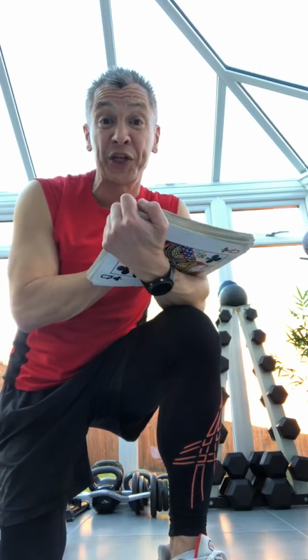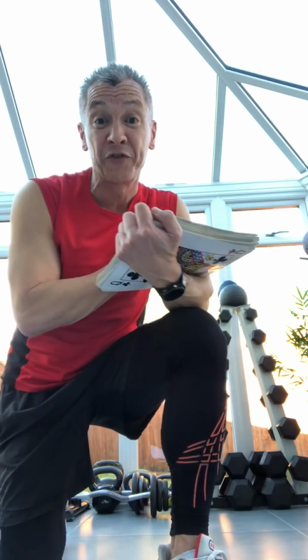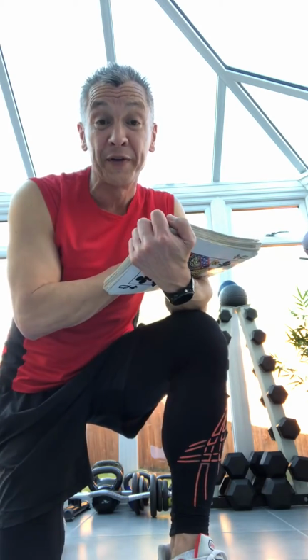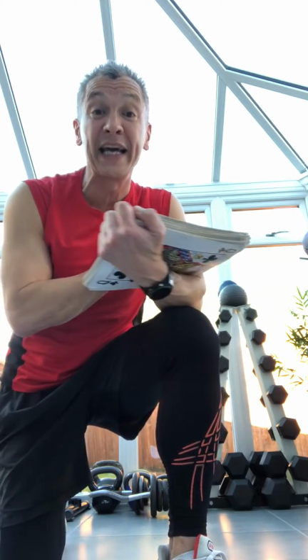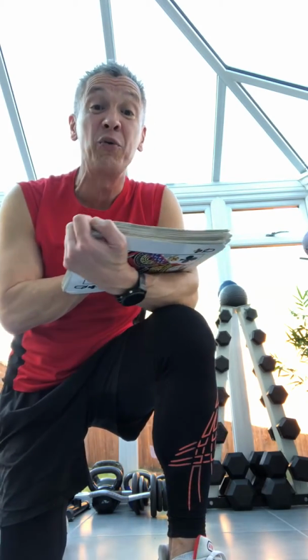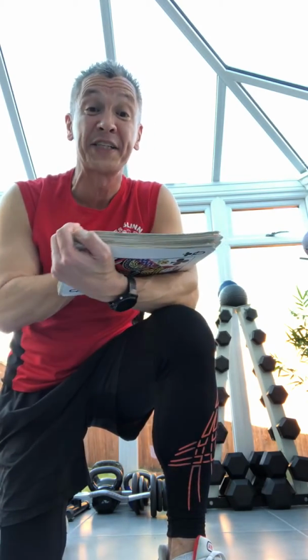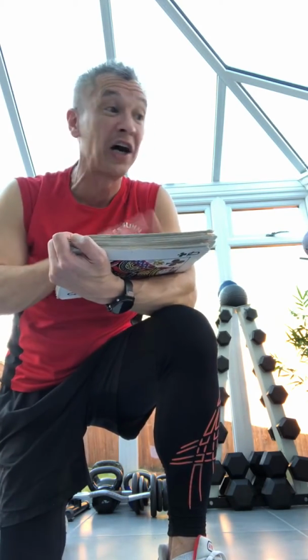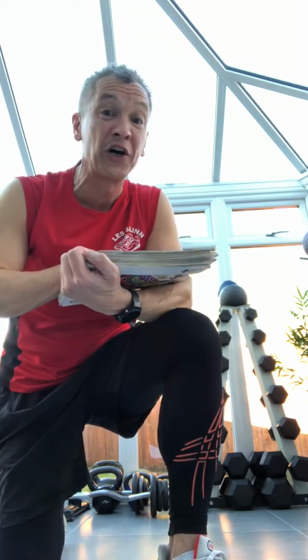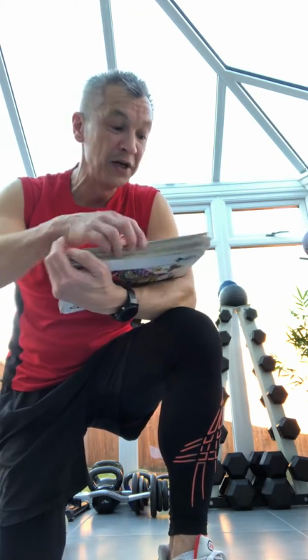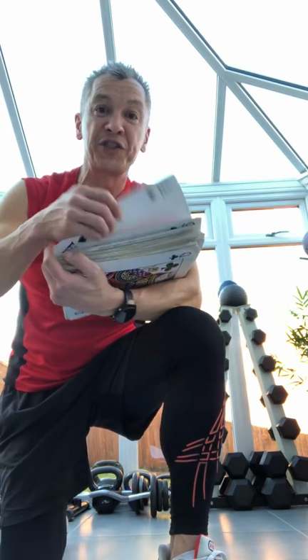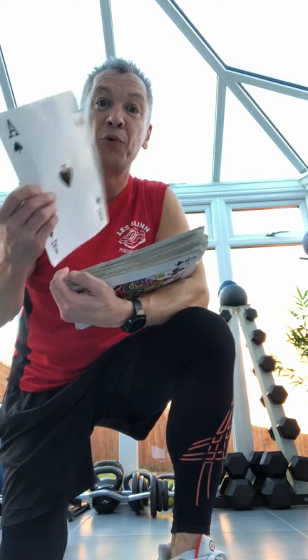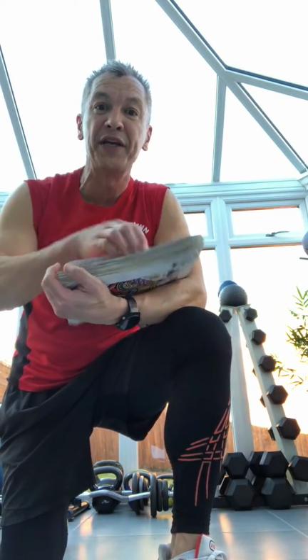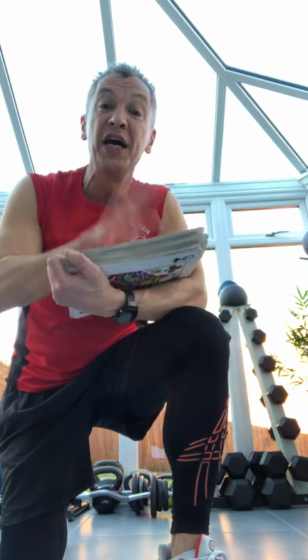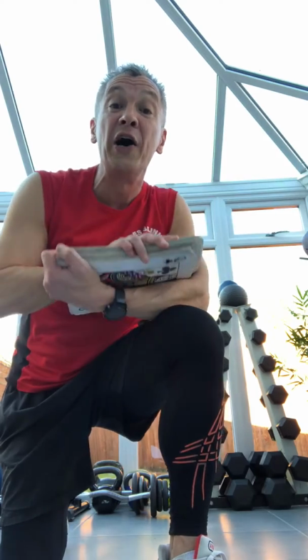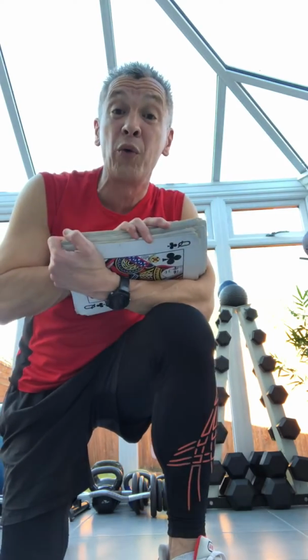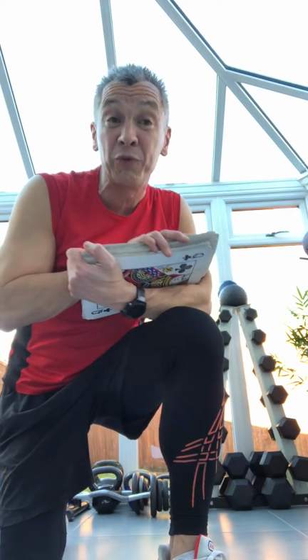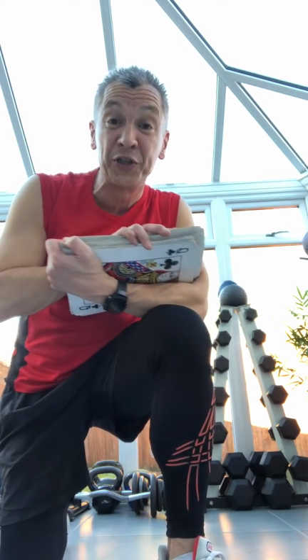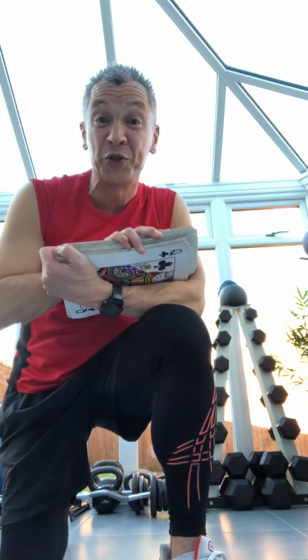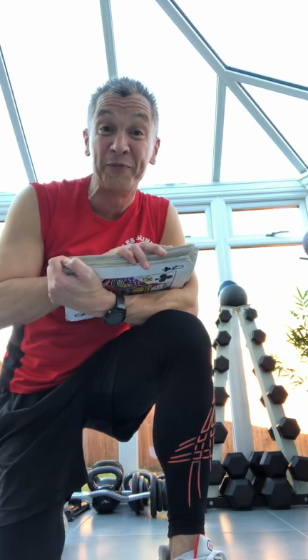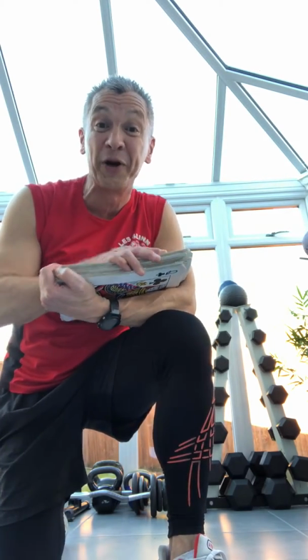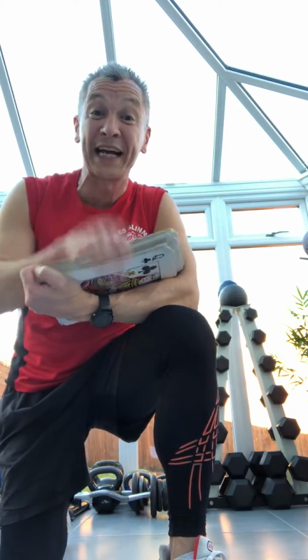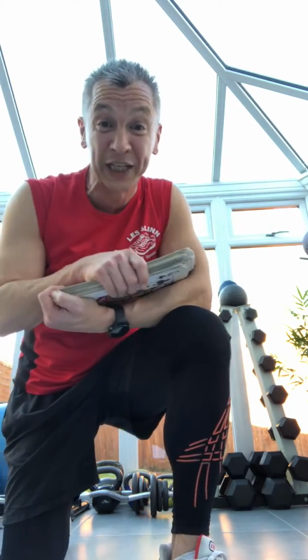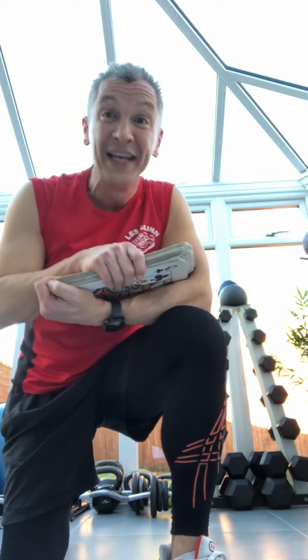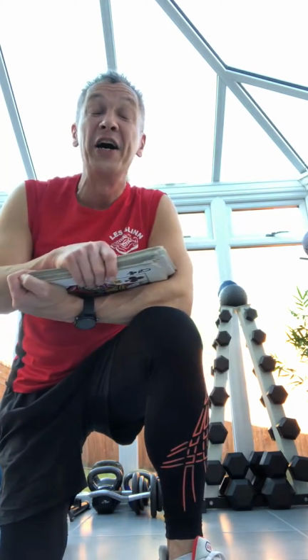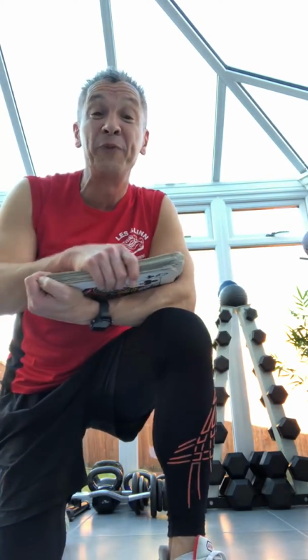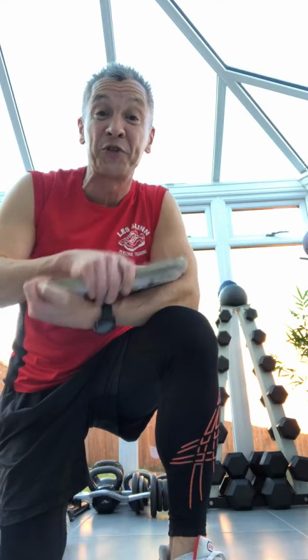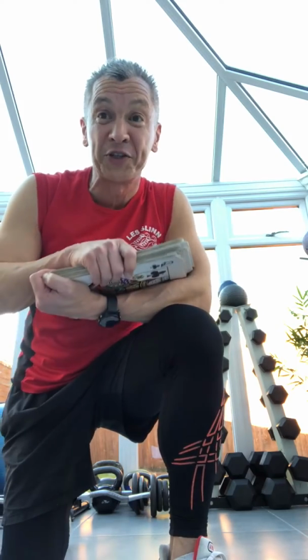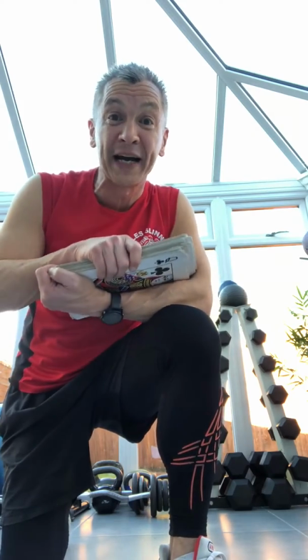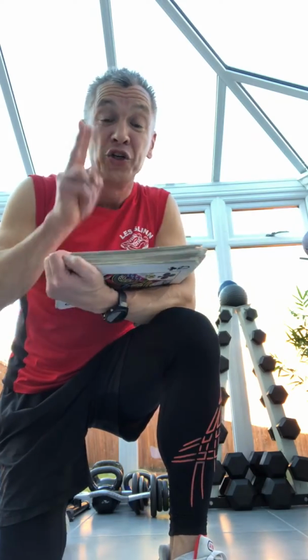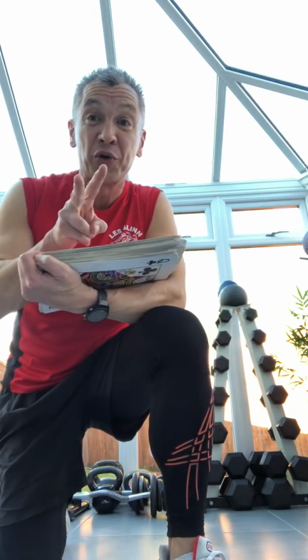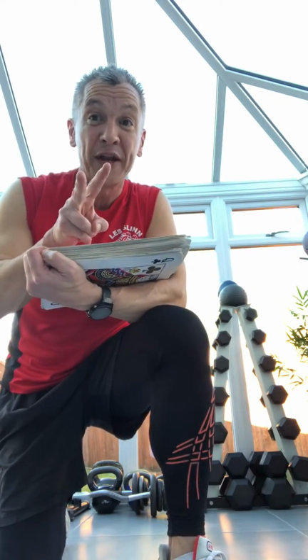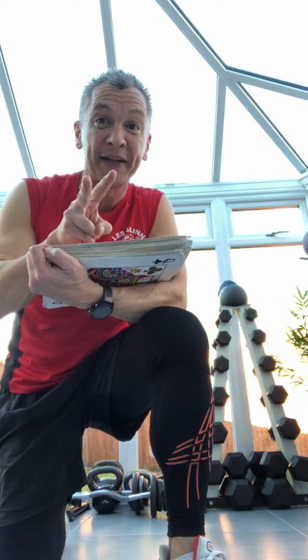Quick challenge for everyone. Everyone has a set of cards at home, obviously a bit smaller than these, but what I want everyone to do — whoever trades with me anyway knows exactly what's coming. We have 52 cards in the pack, two jokers within that pack there.